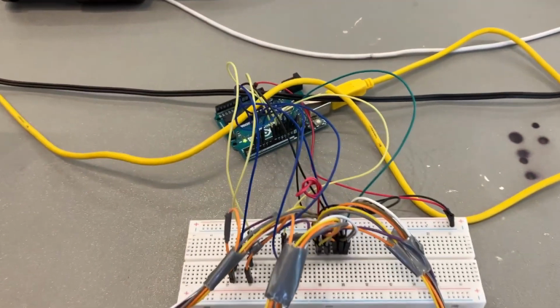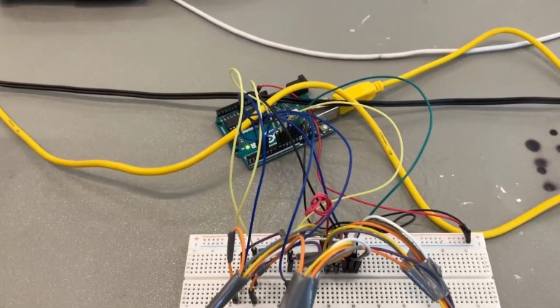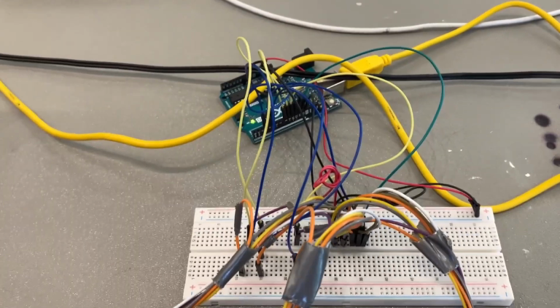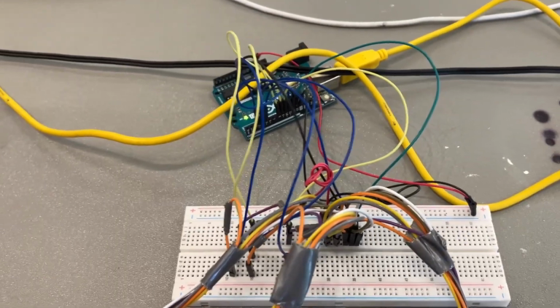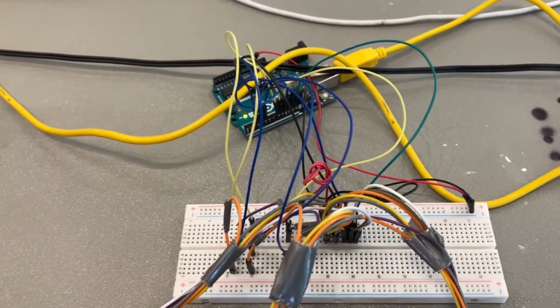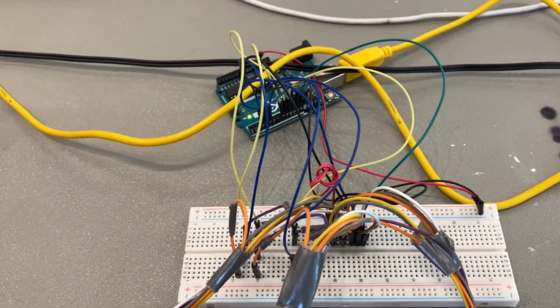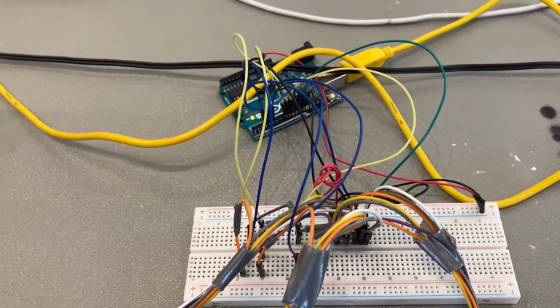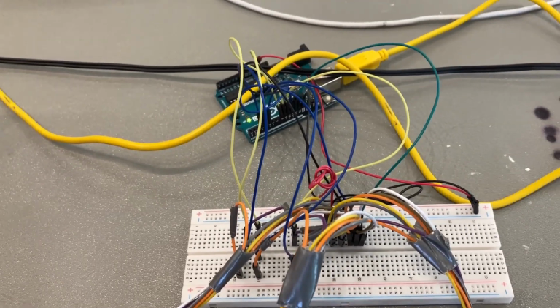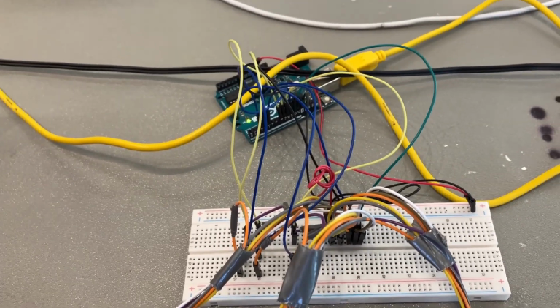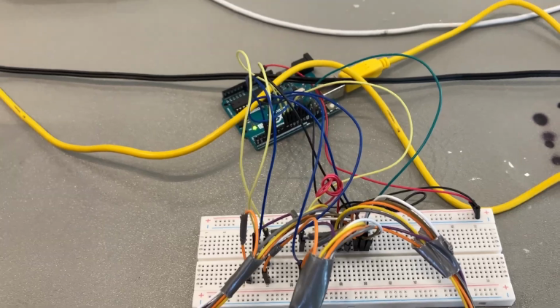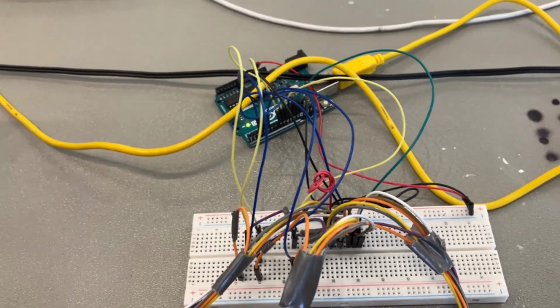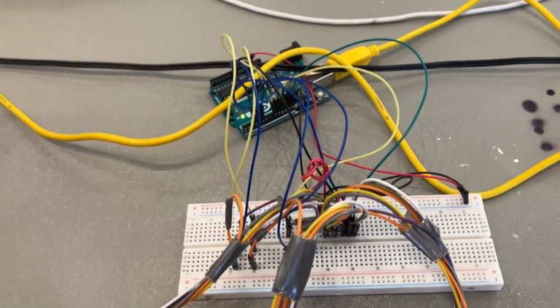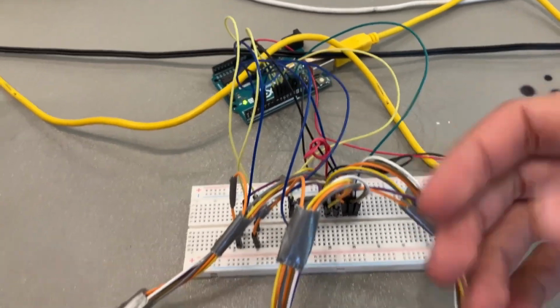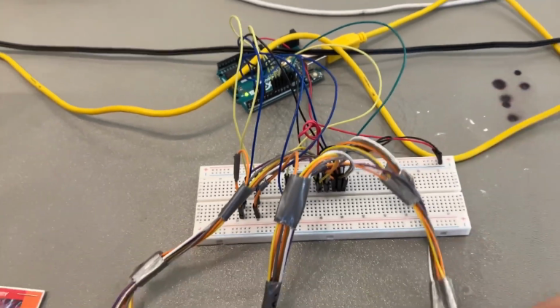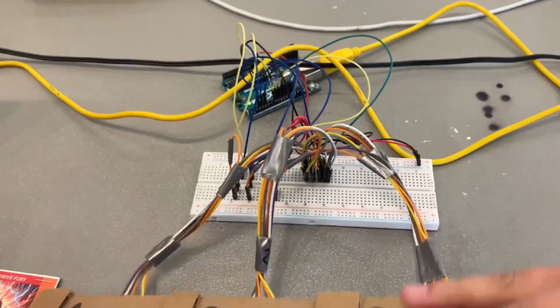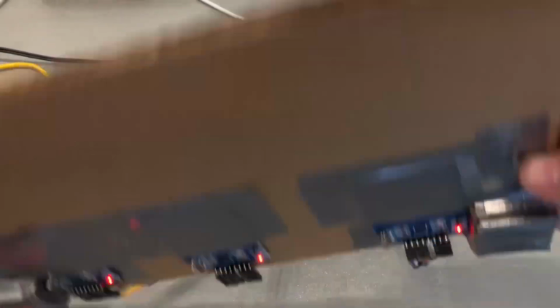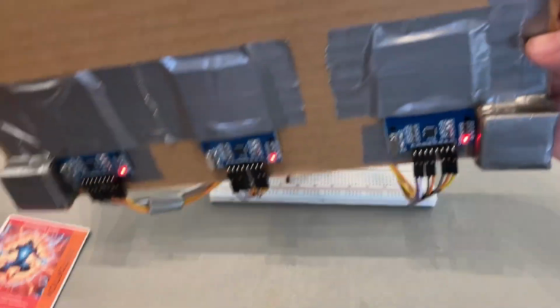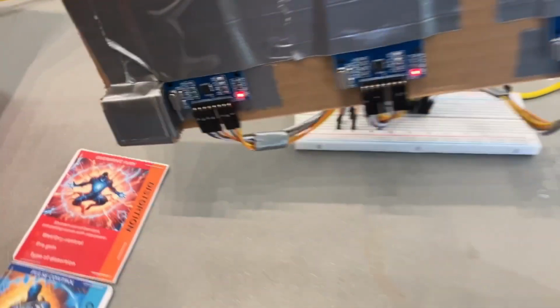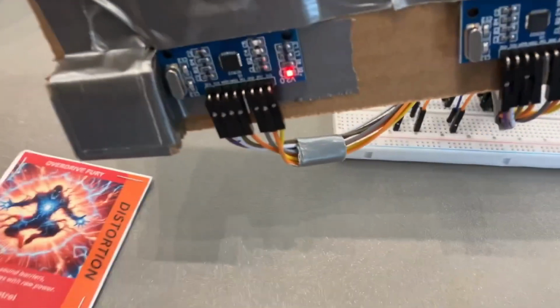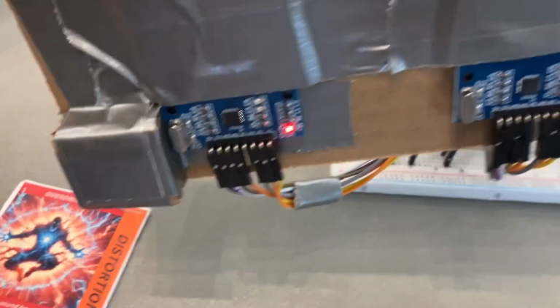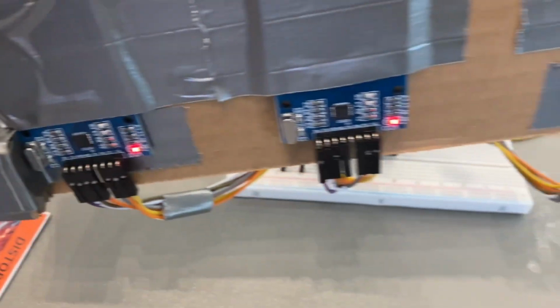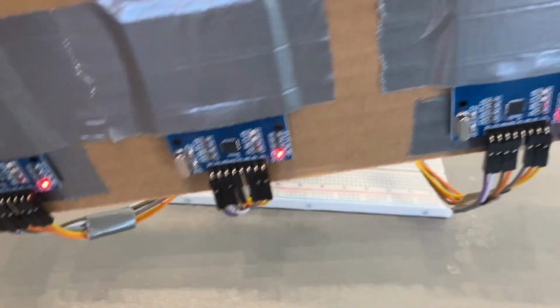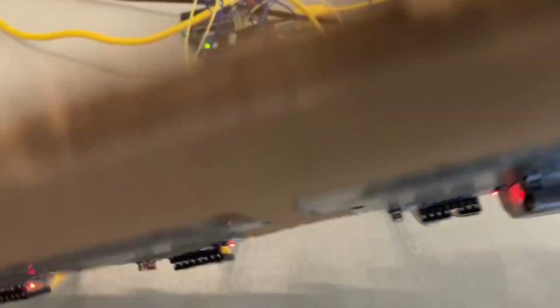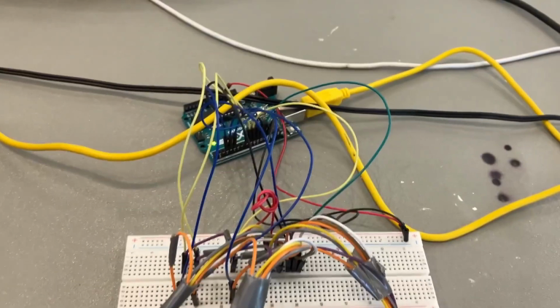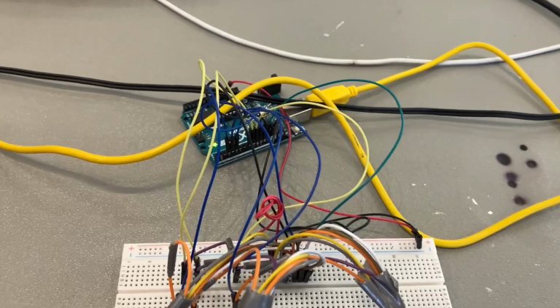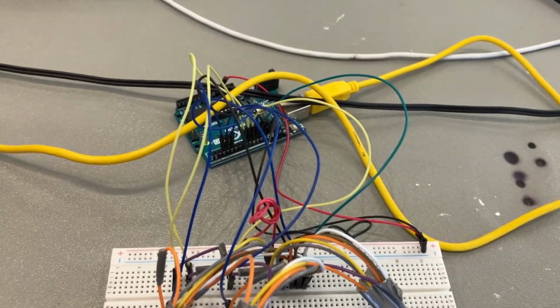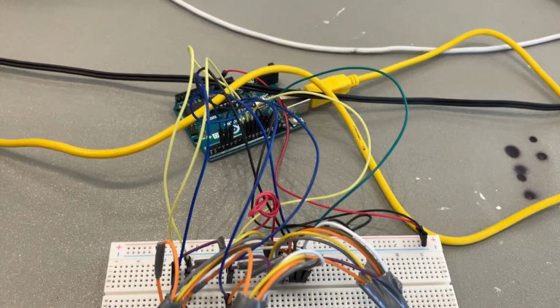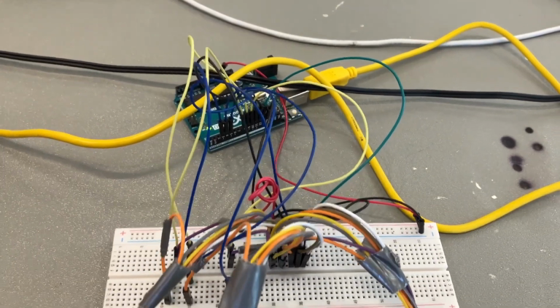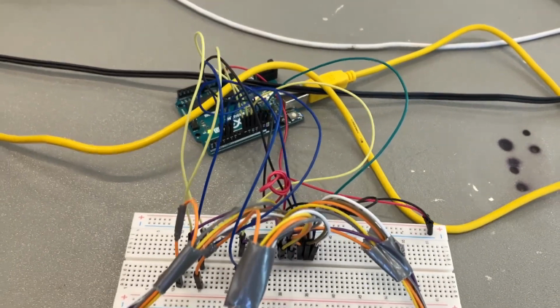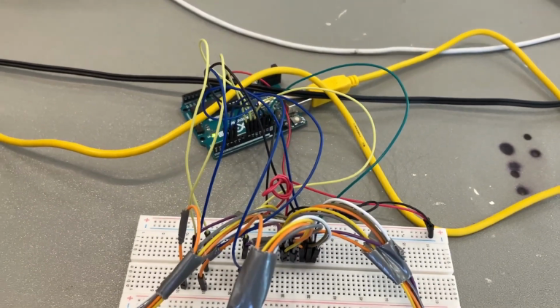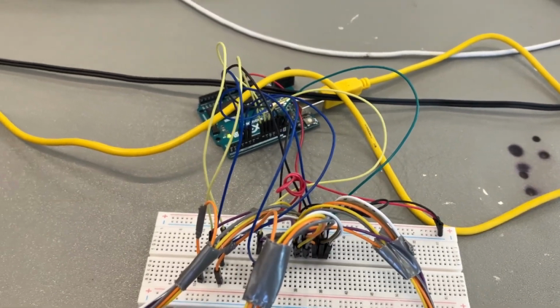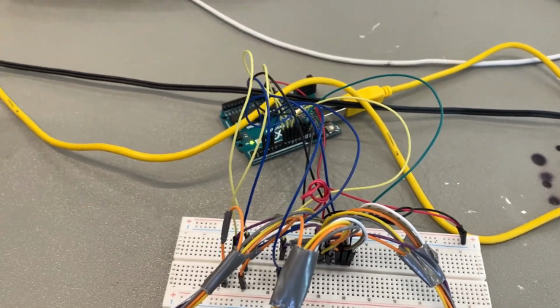So what is the Arduino doing? The Arduino is processing the signal from the RFID meters. Is it doing audio processing? The Arduino is not doing audio processing.